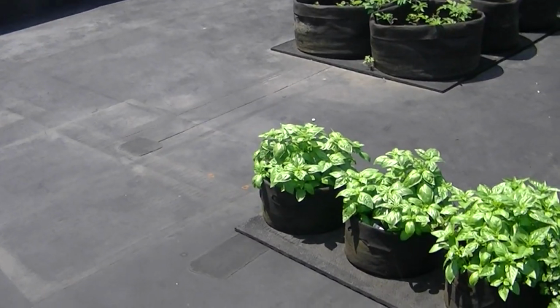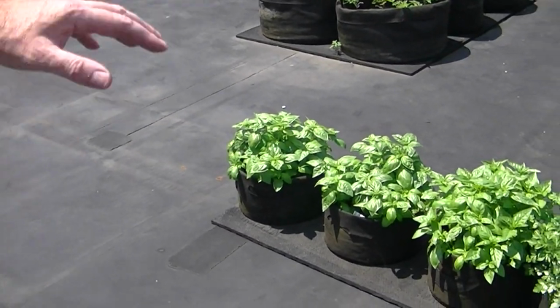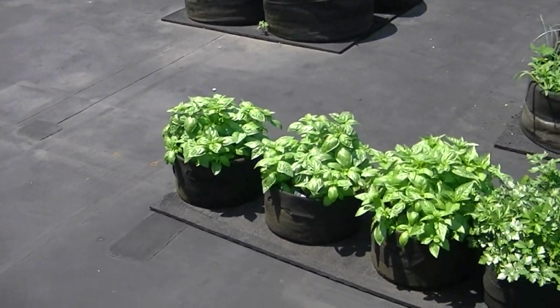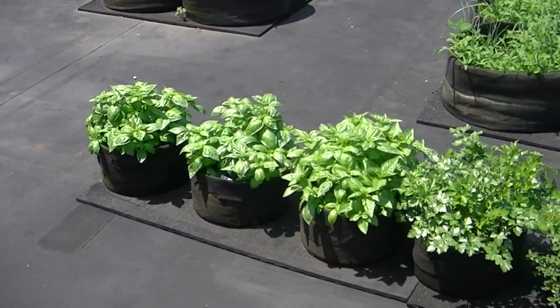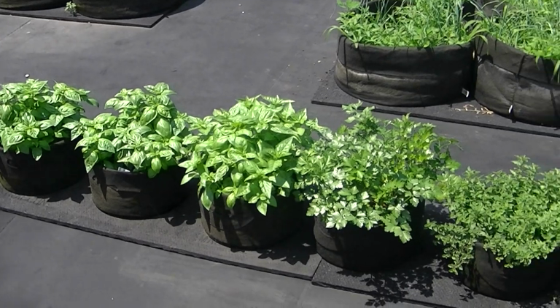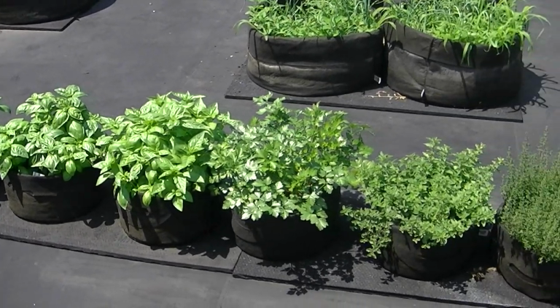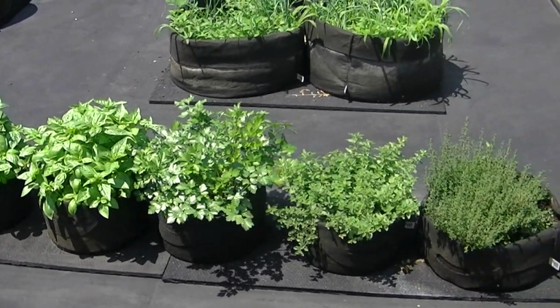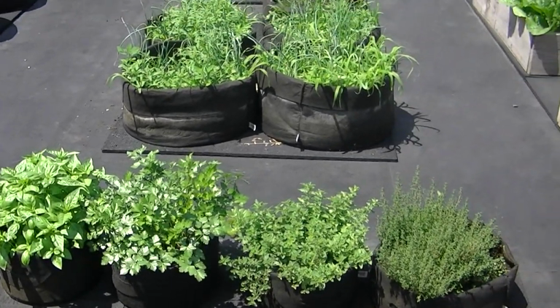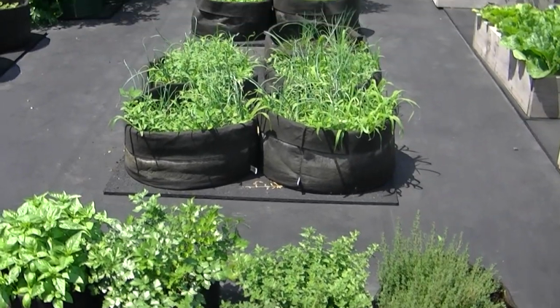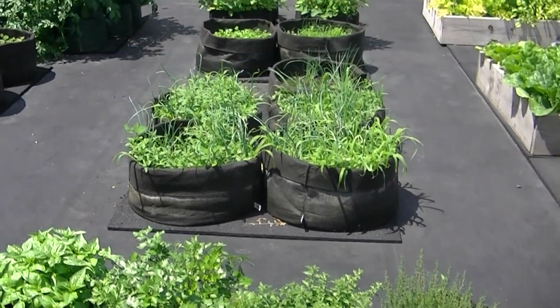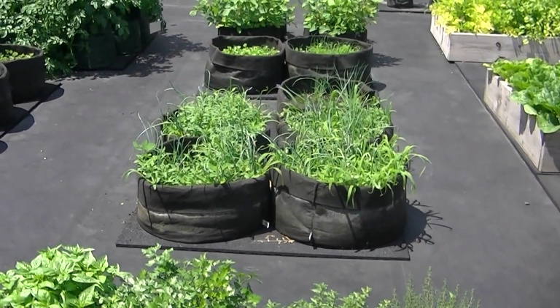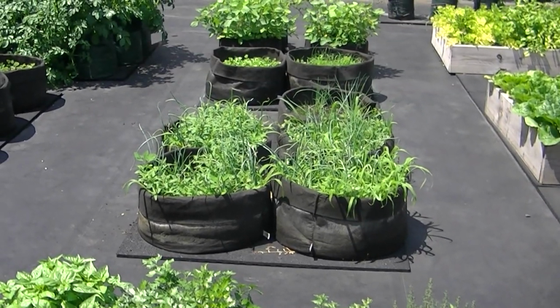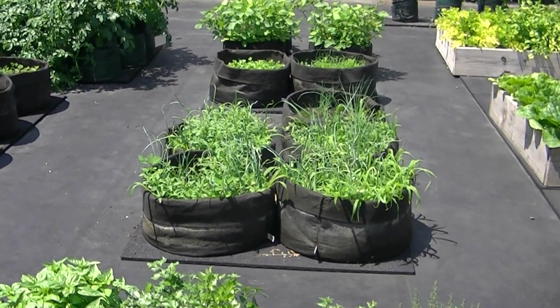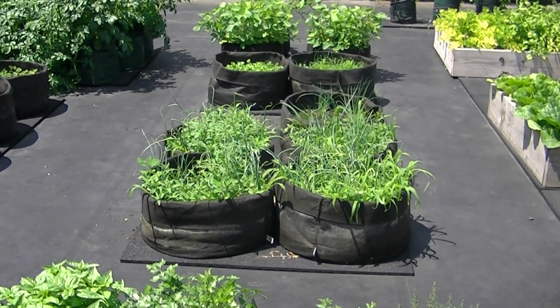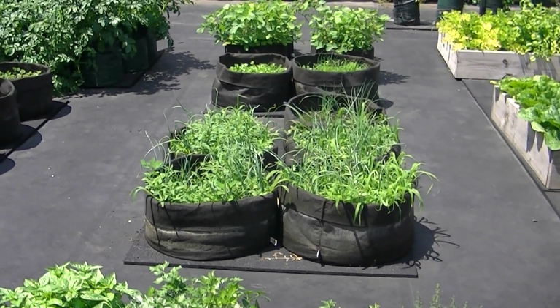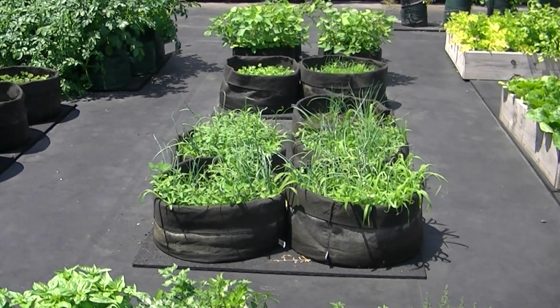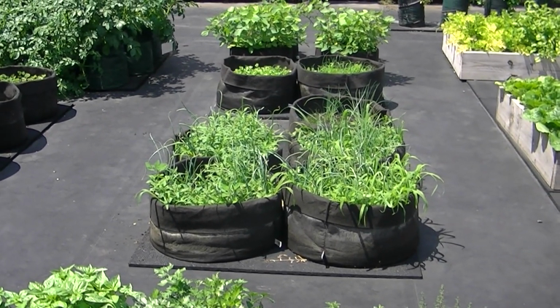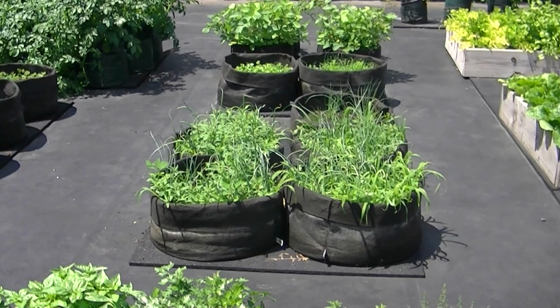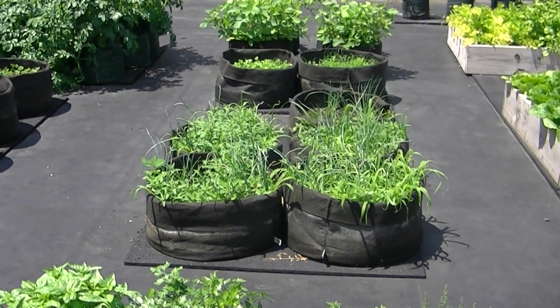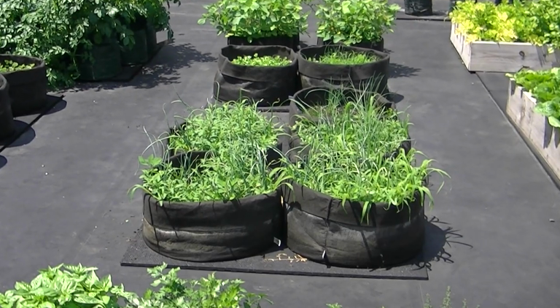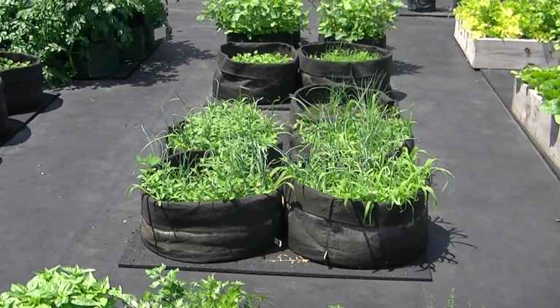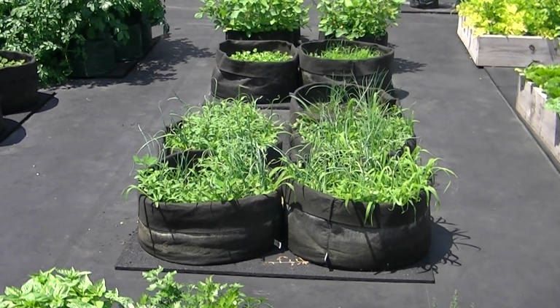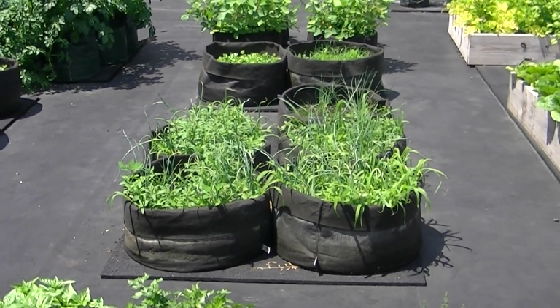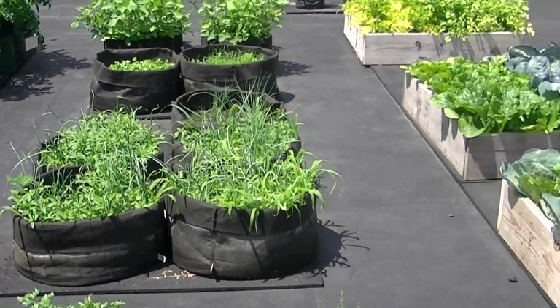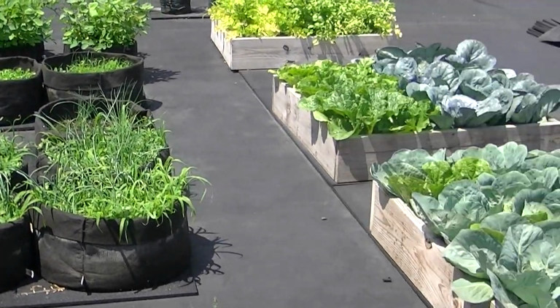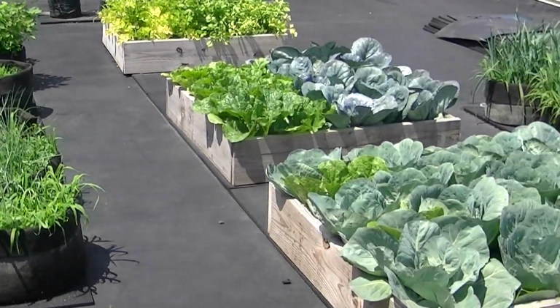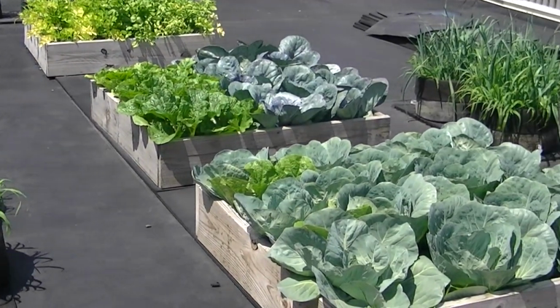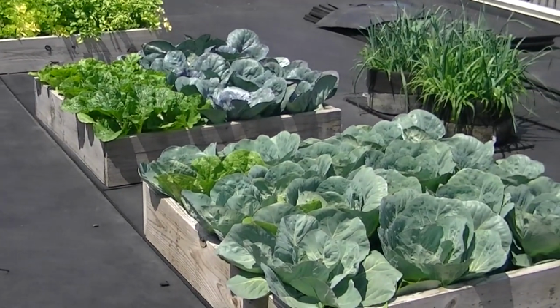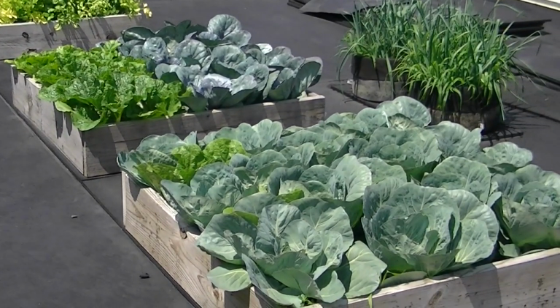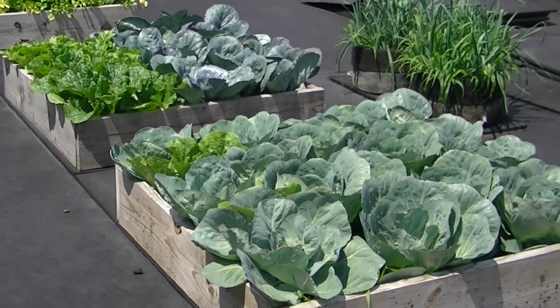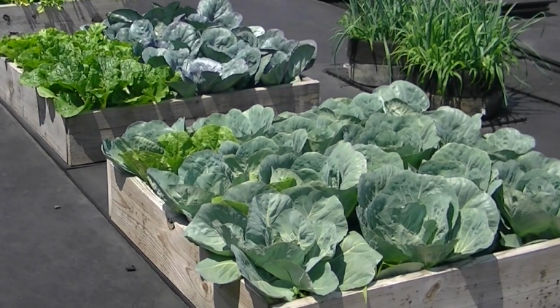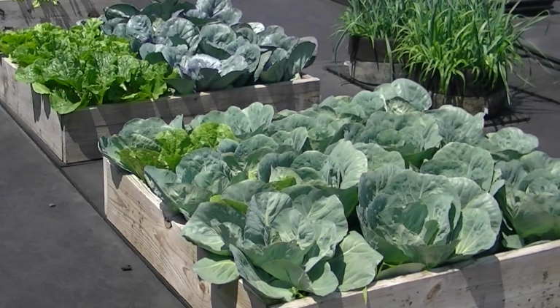We have onions in the center. The weeds have kind of taken over, but once they get a little bit bigger, I'll be able to distinguish the weeds from the onions. We have what some people think is lettuce, but it's actually cabbage.